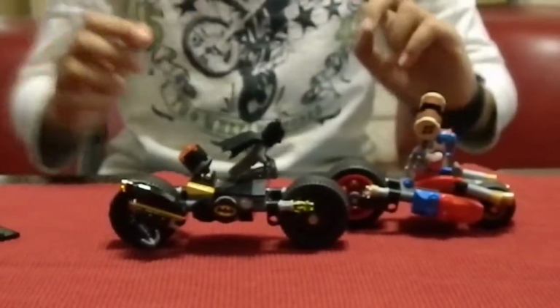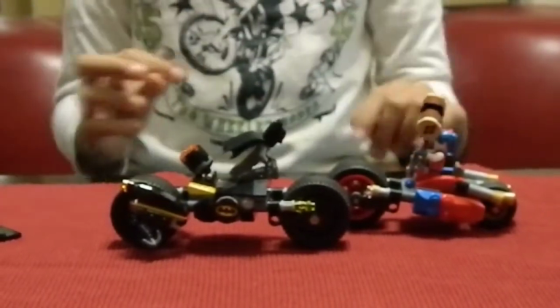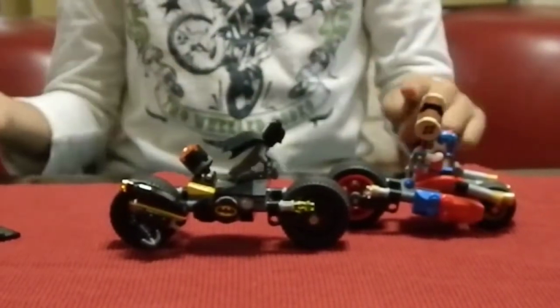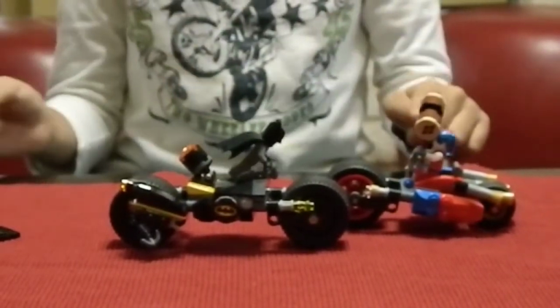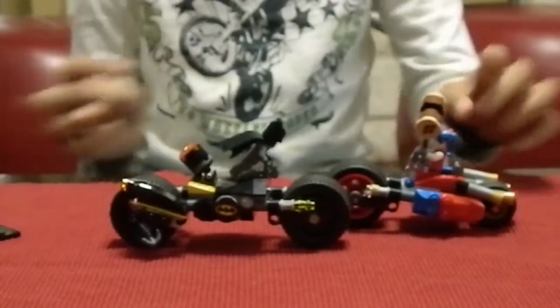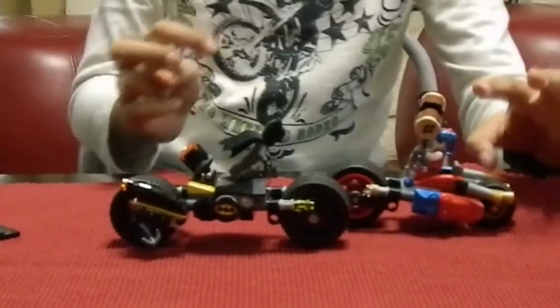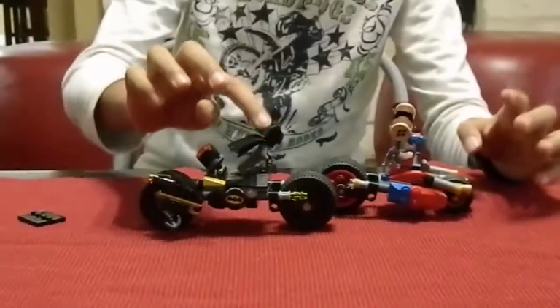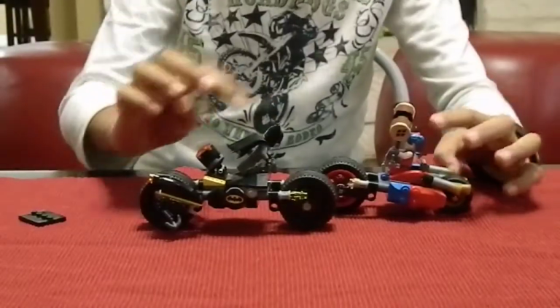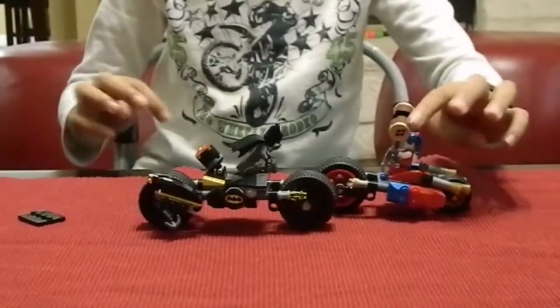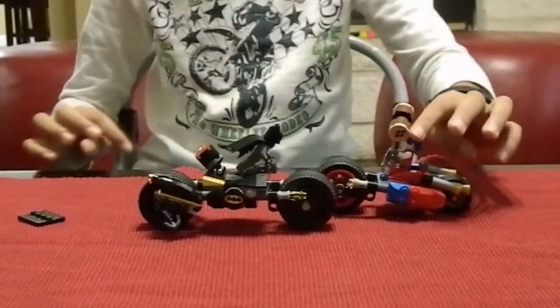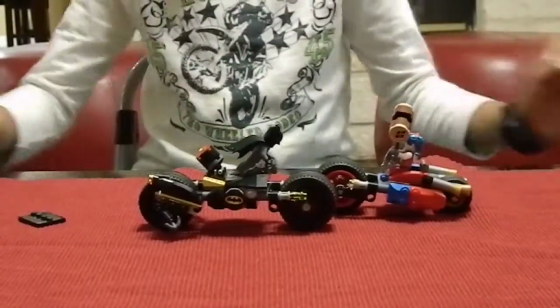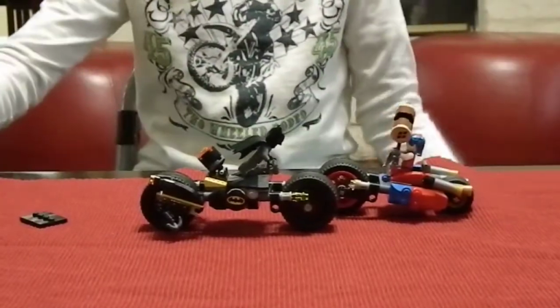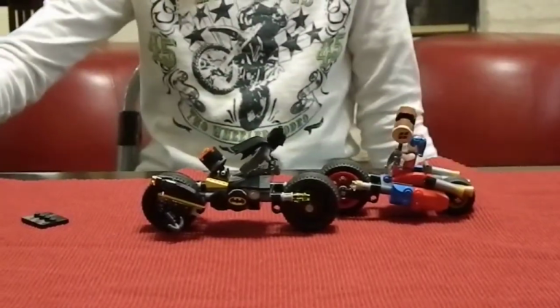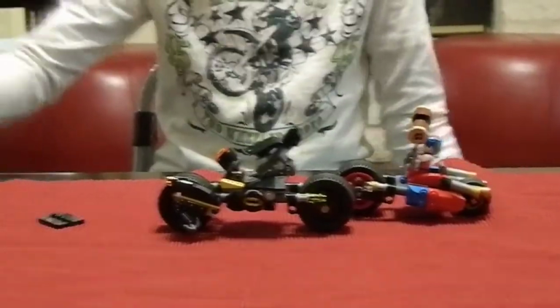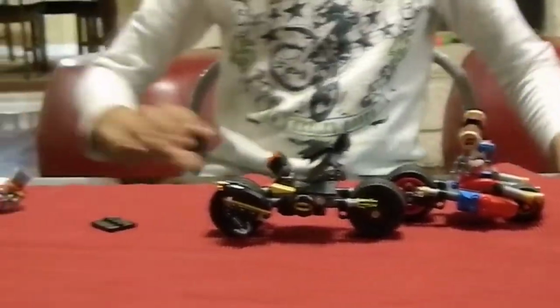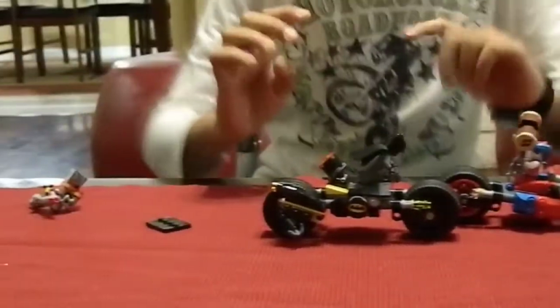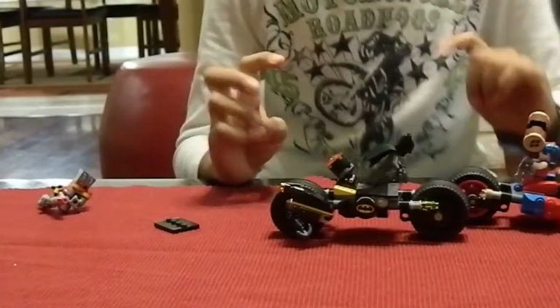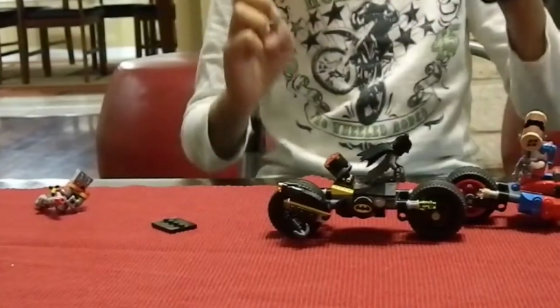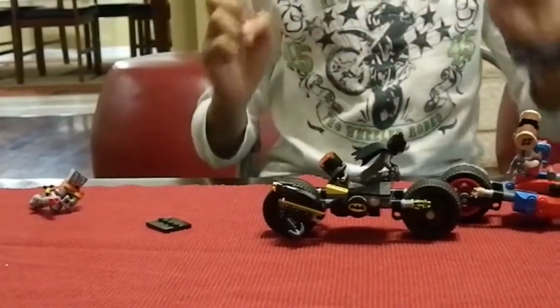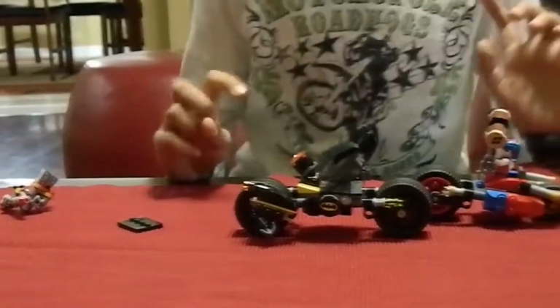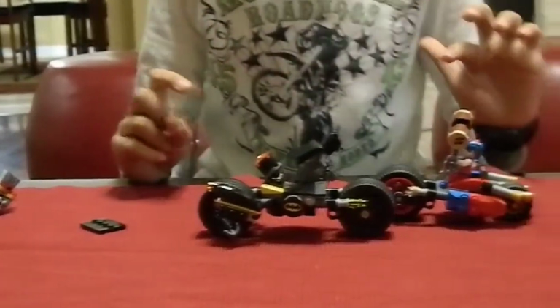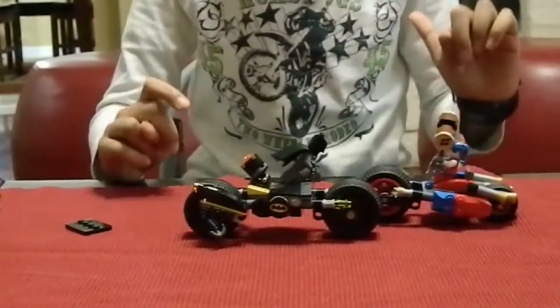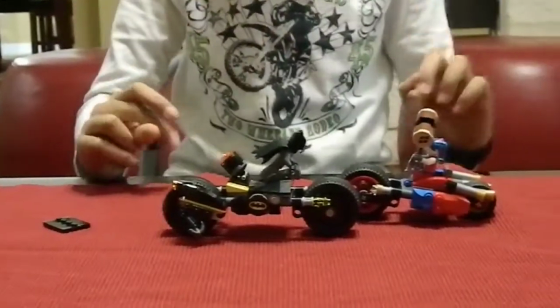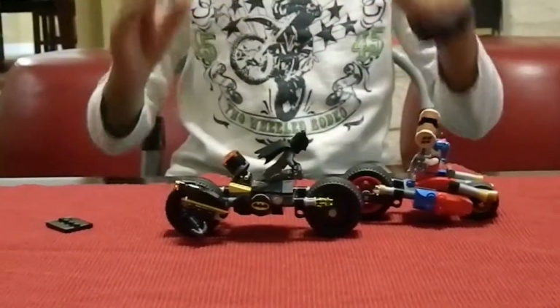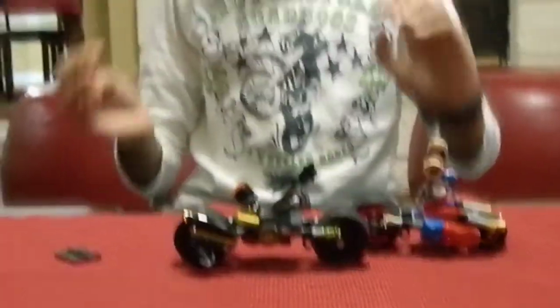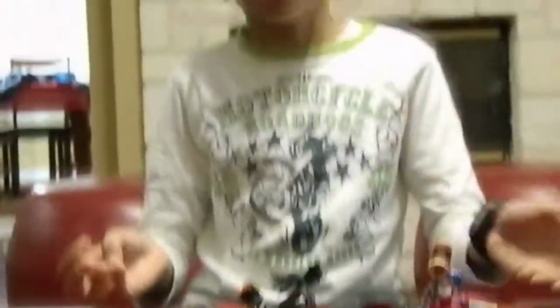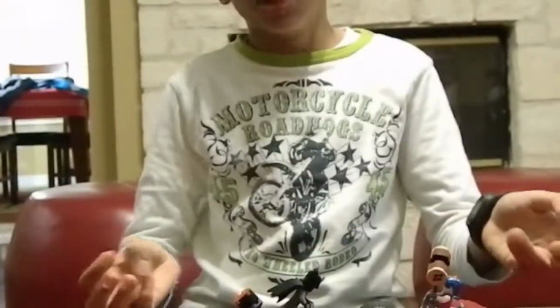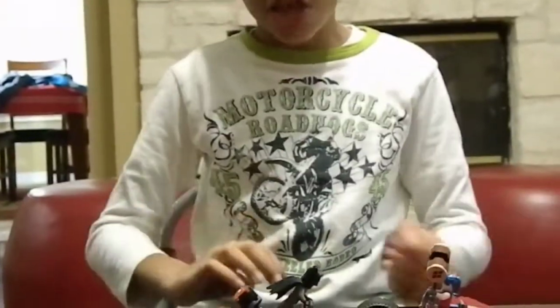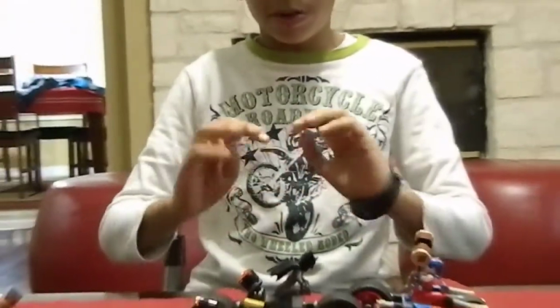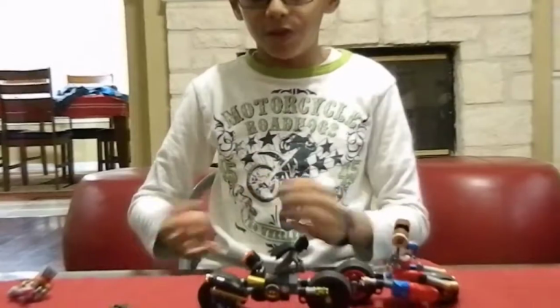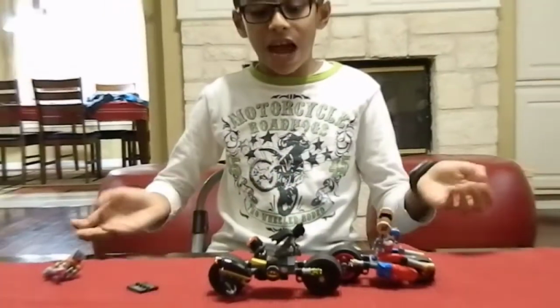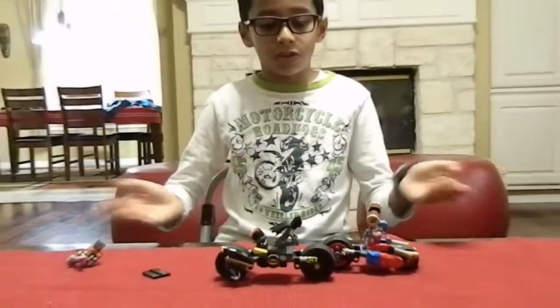Including our three minifigures, we have Batman, Harley Quinn, and Deadshot. We're going to review in time — let's do the minifigures first, then we're going to review the actual set.